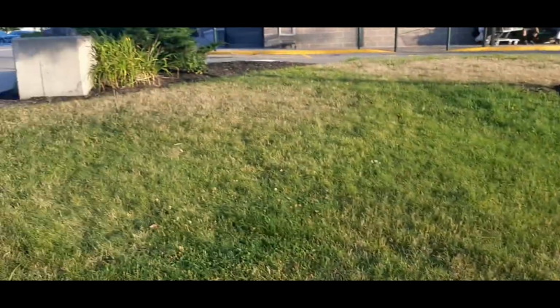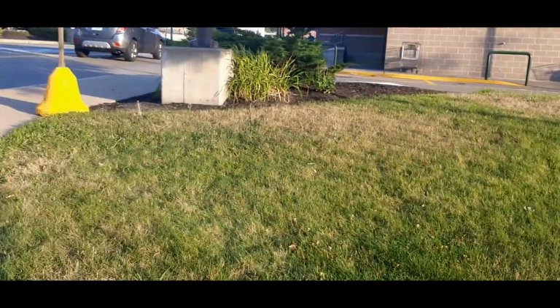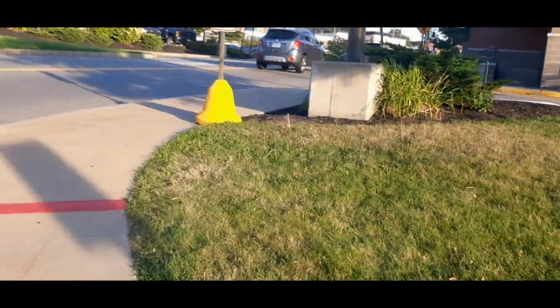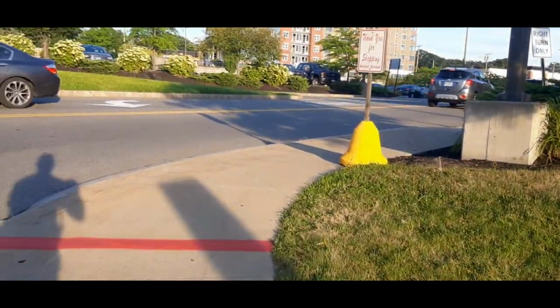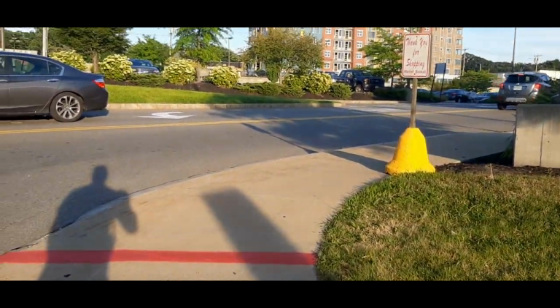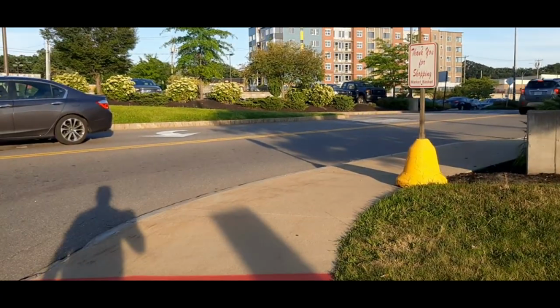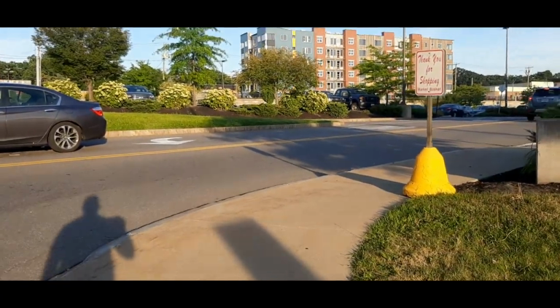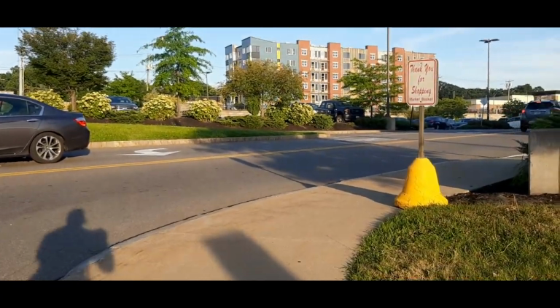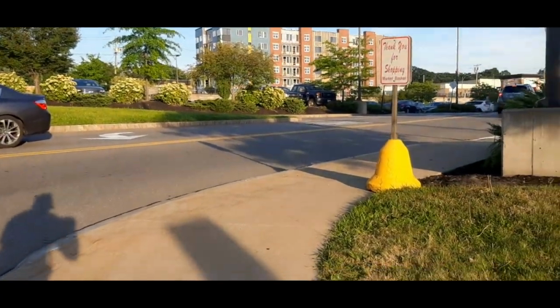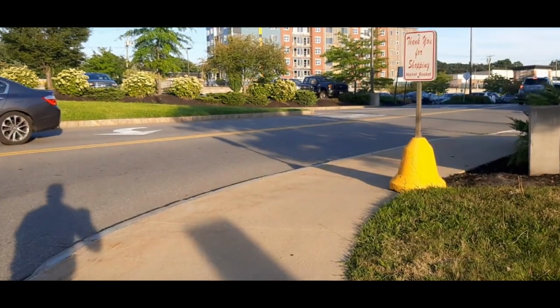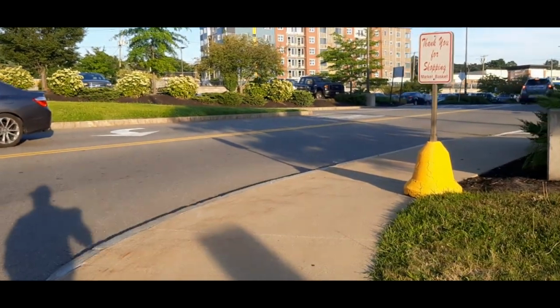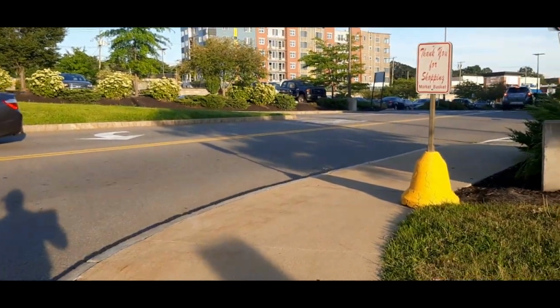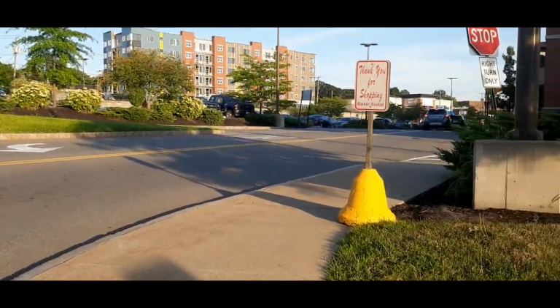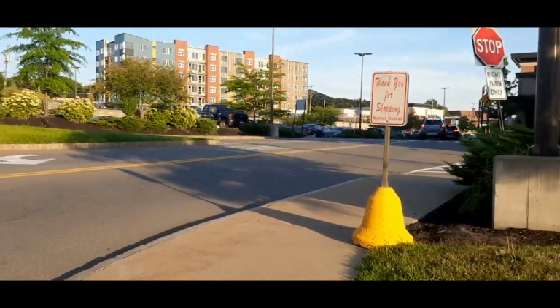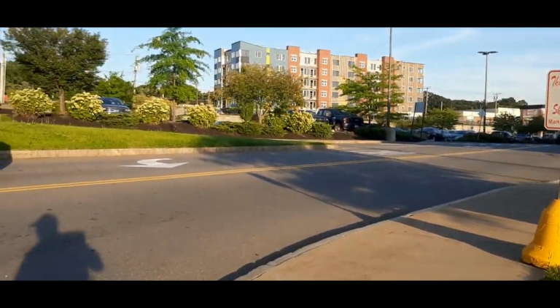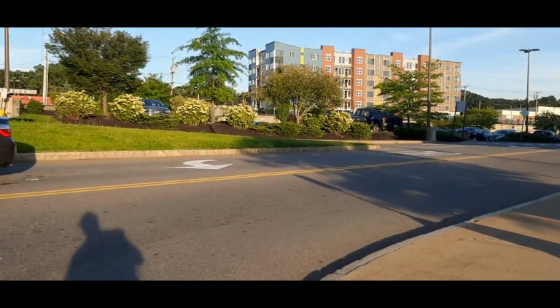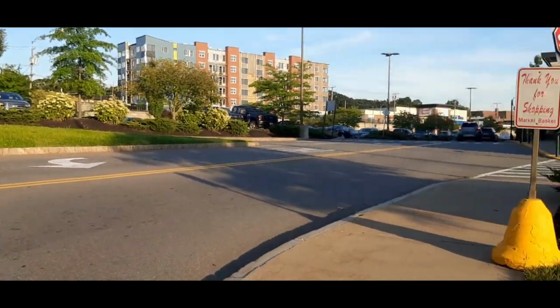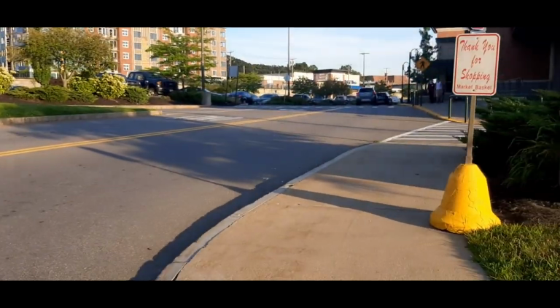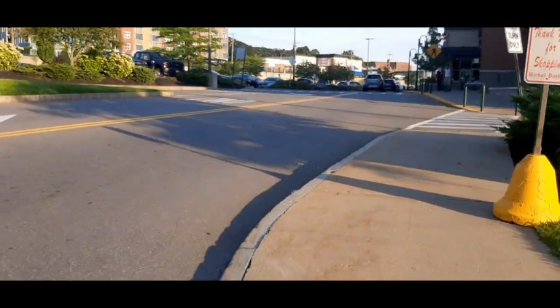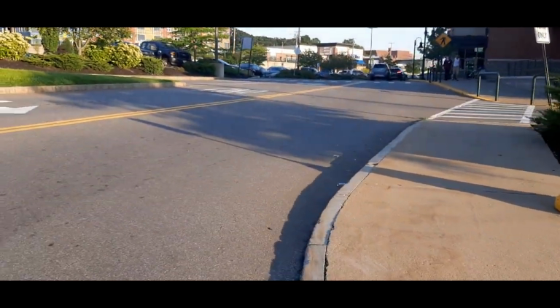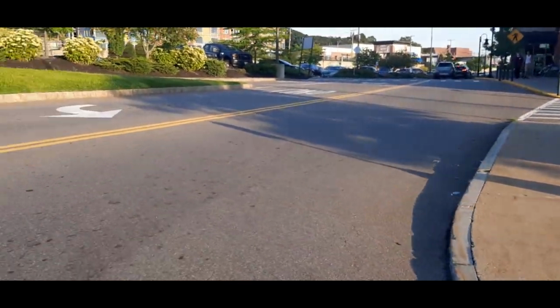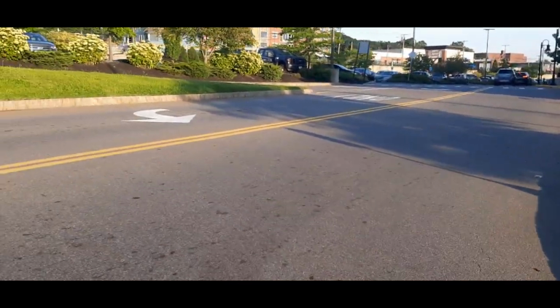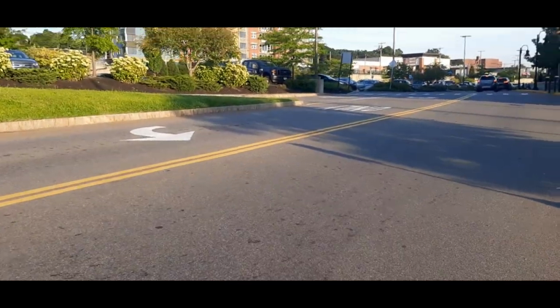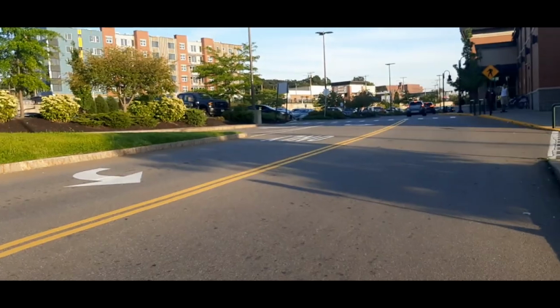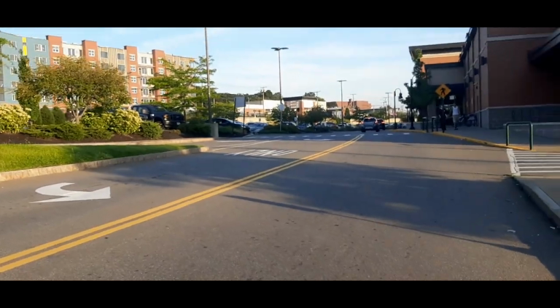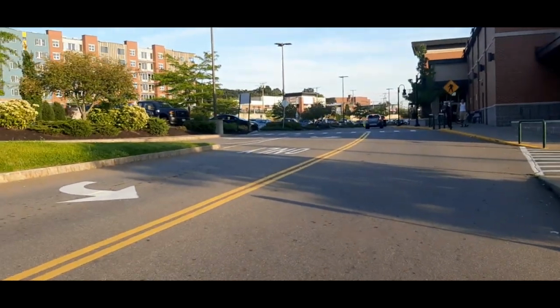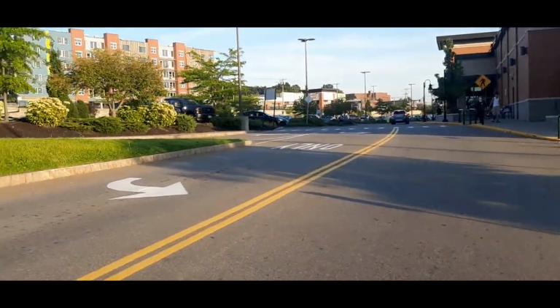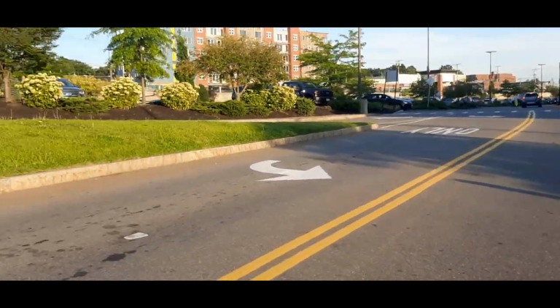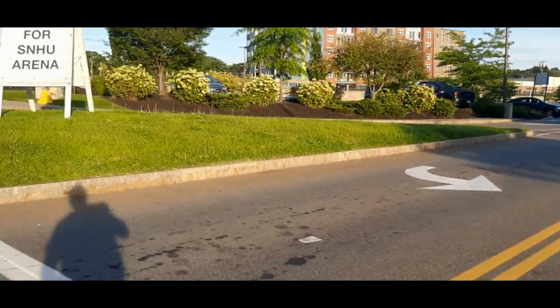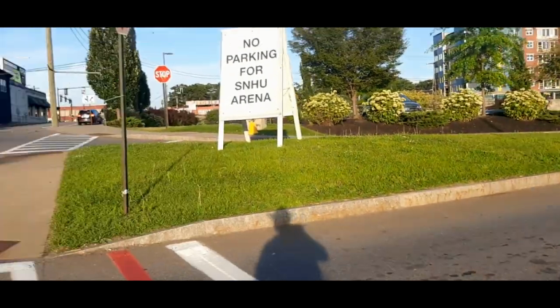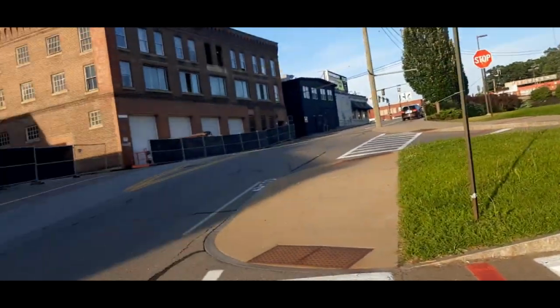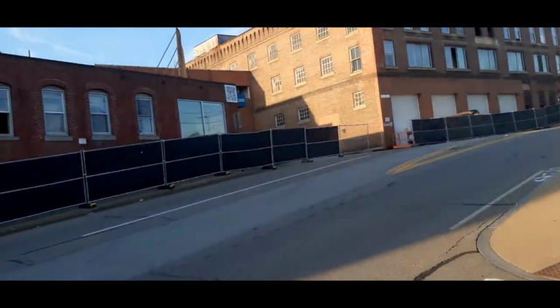This is the worst place to go grocery shopping in the city by far. I love Market Basket but I hate shopping here — it's always just a mess; there's a lot of people here at all times.